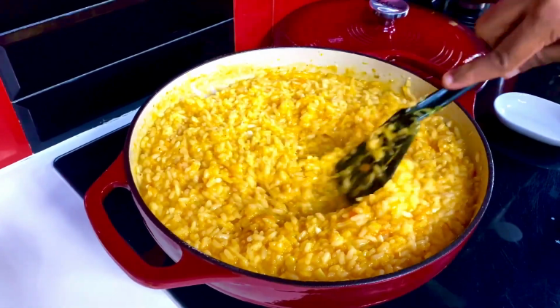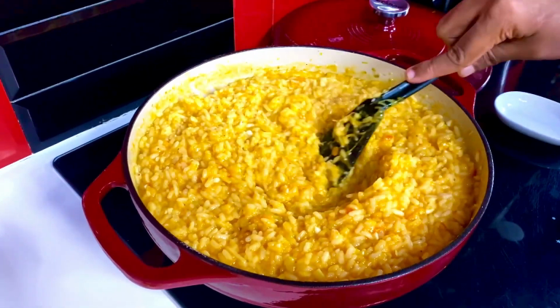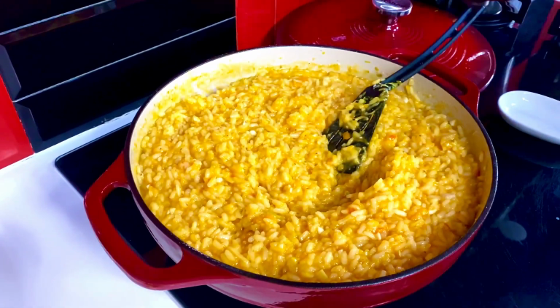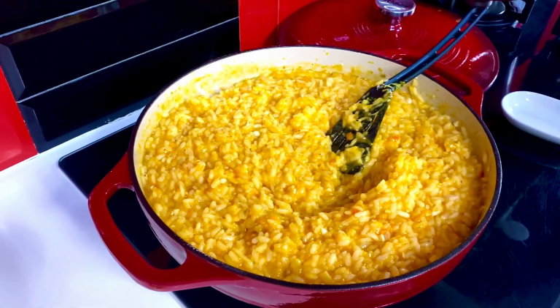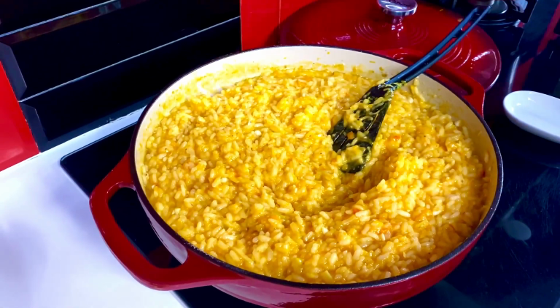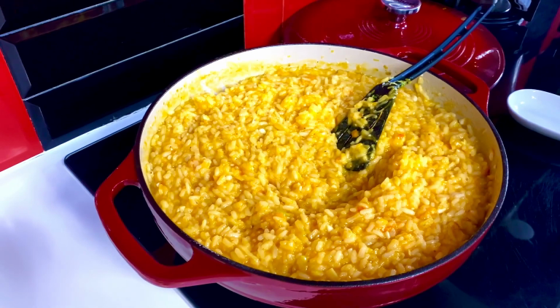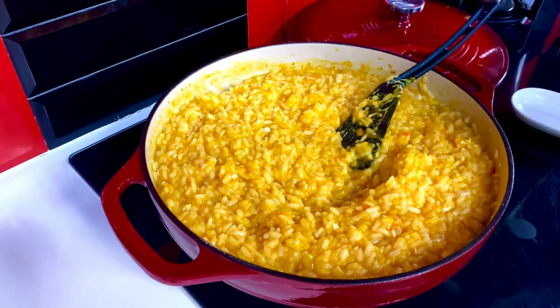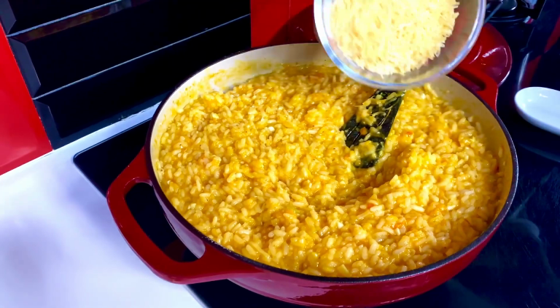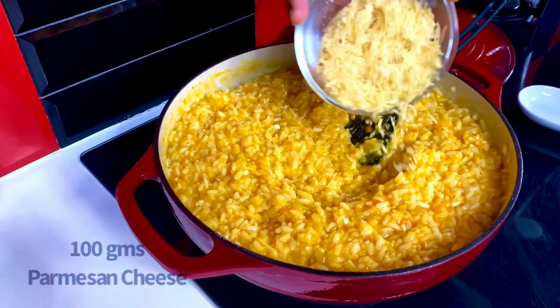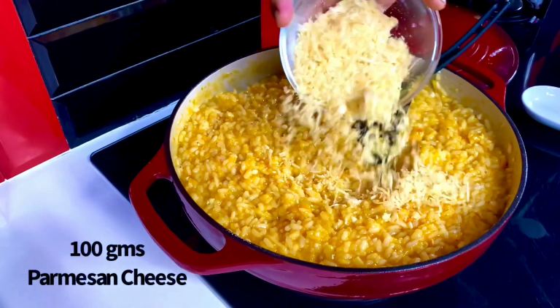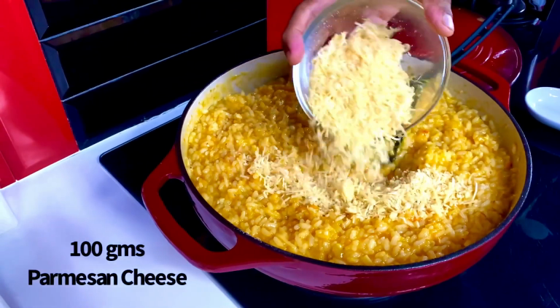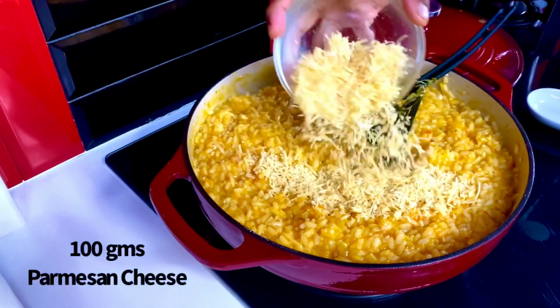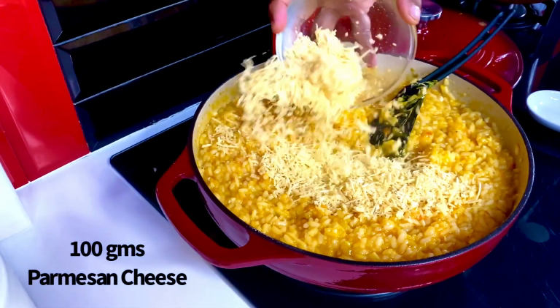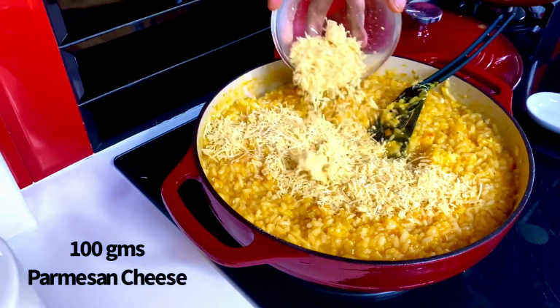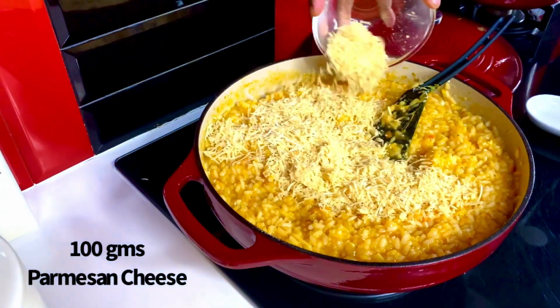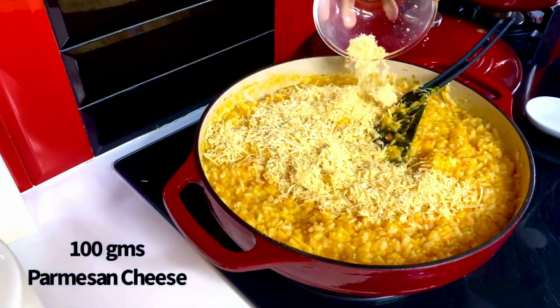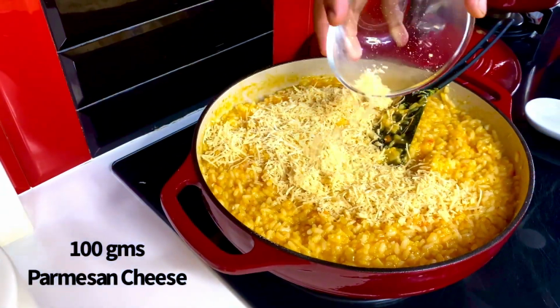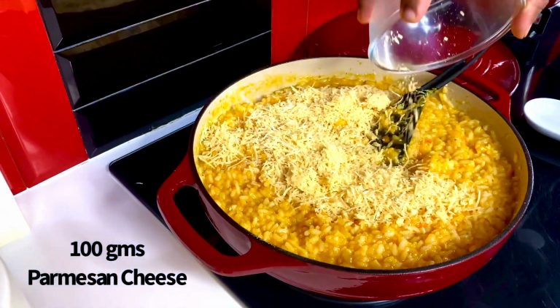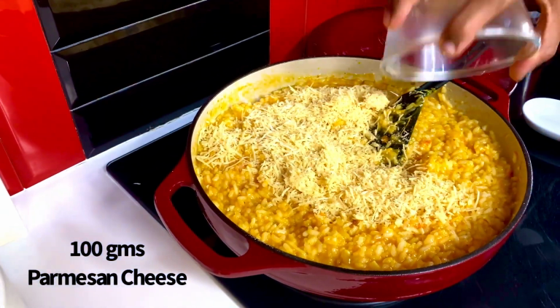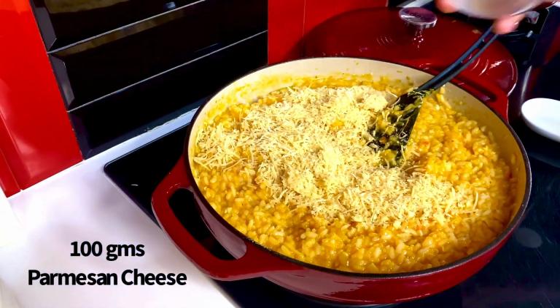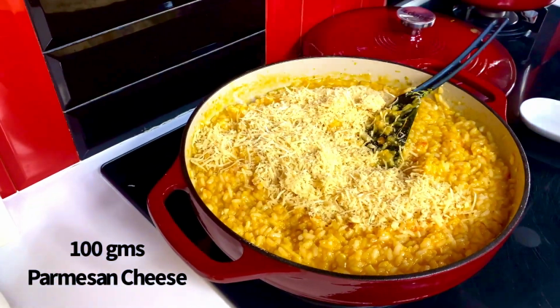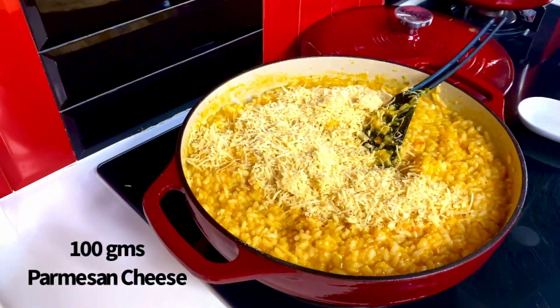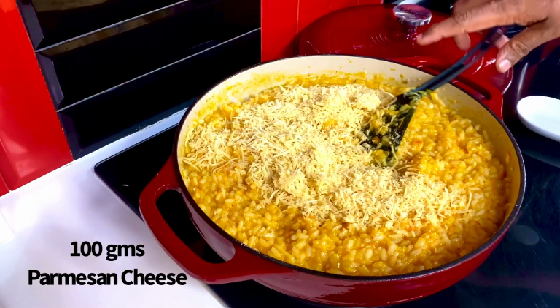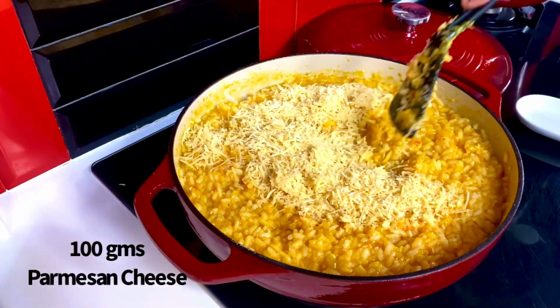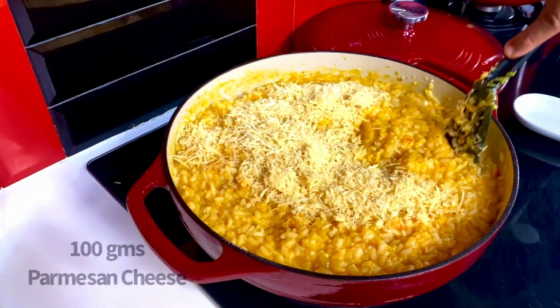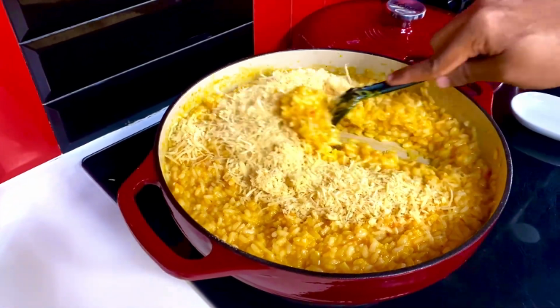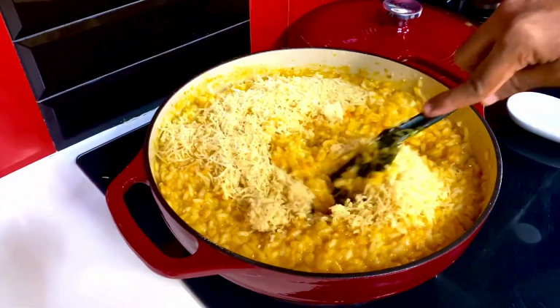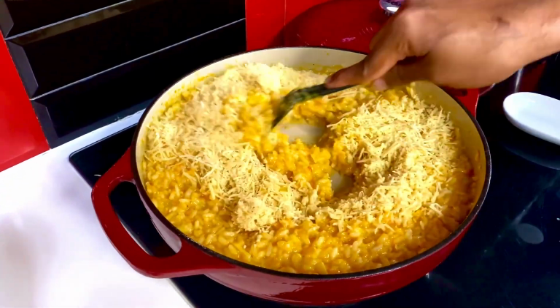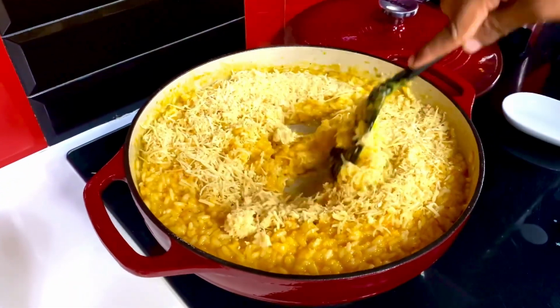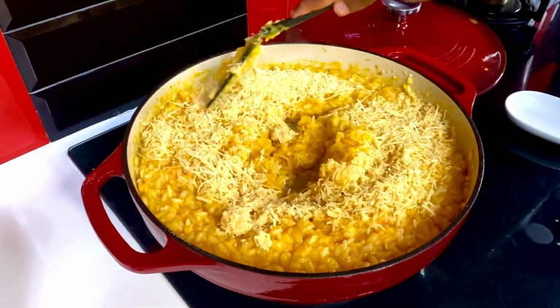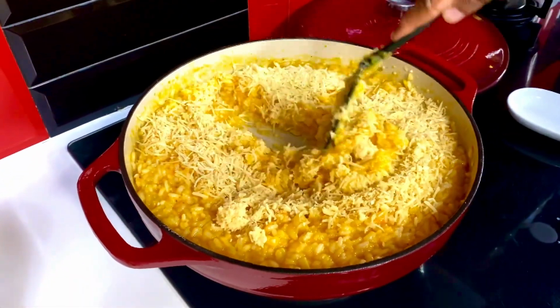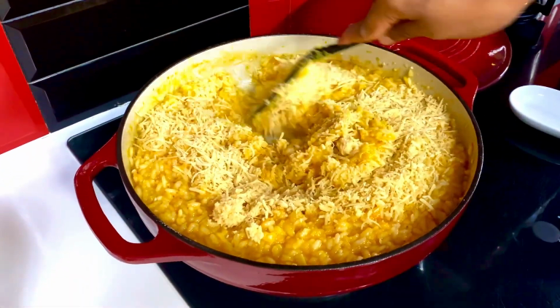All you need to add is about 100 grams of grated parmesan cheese. A quick stir and you're ready to garnish.